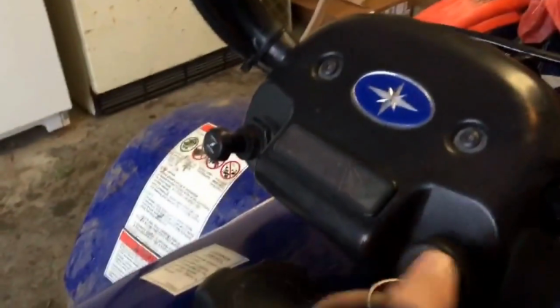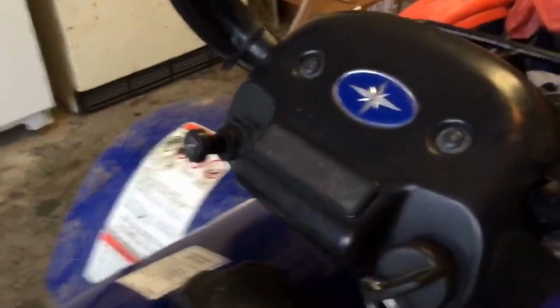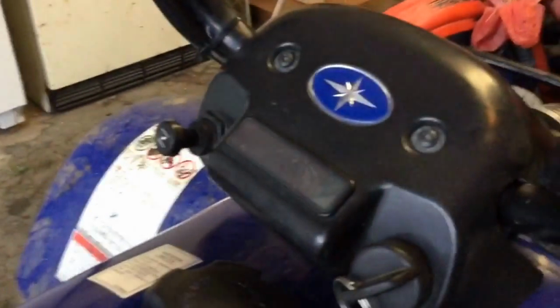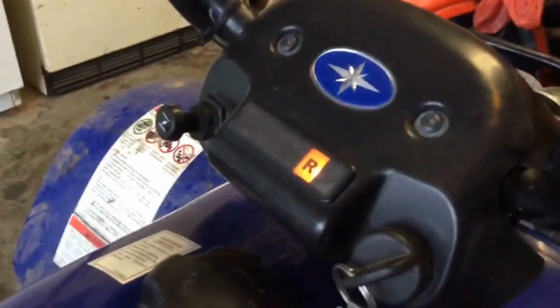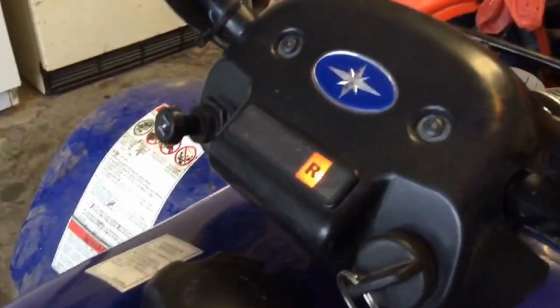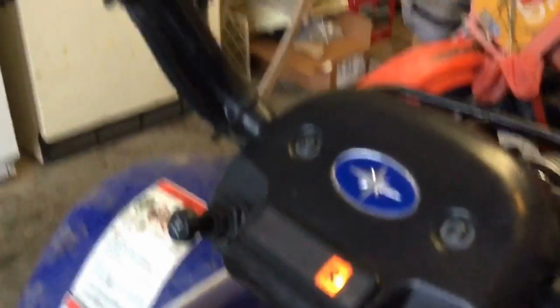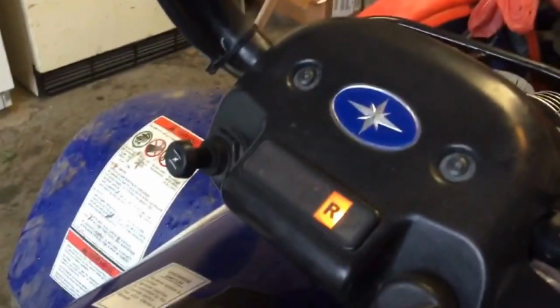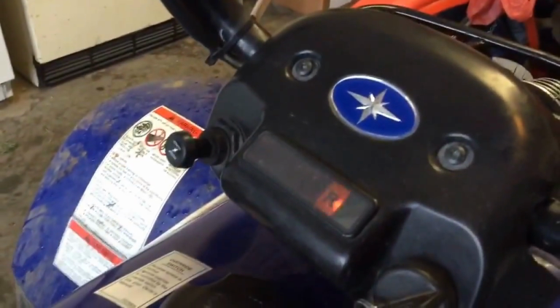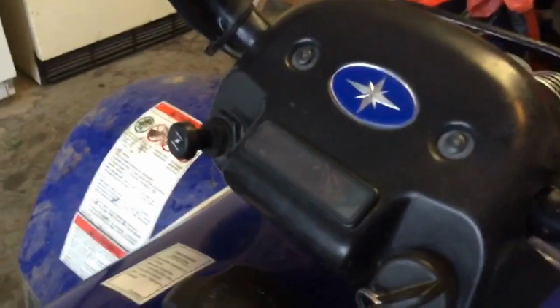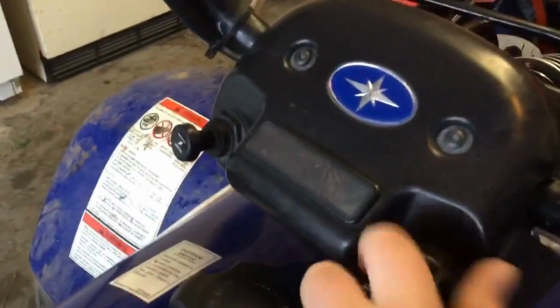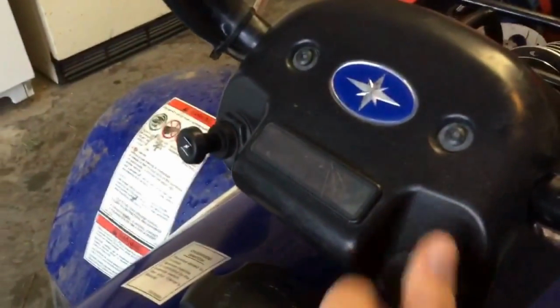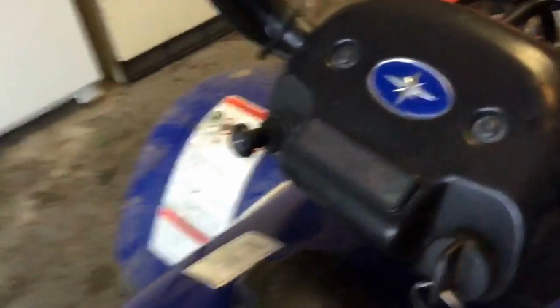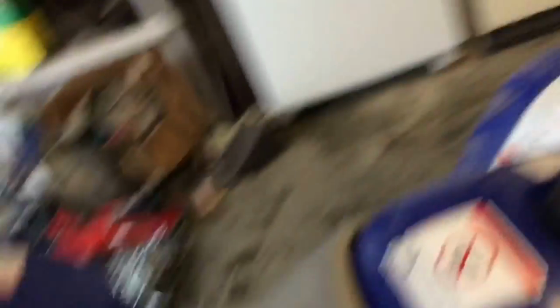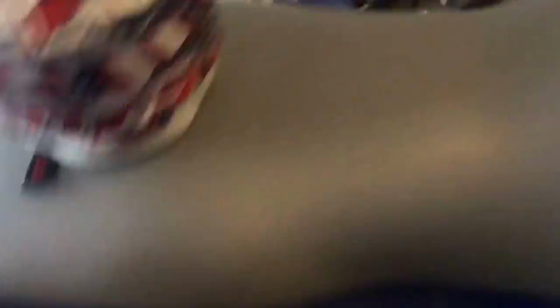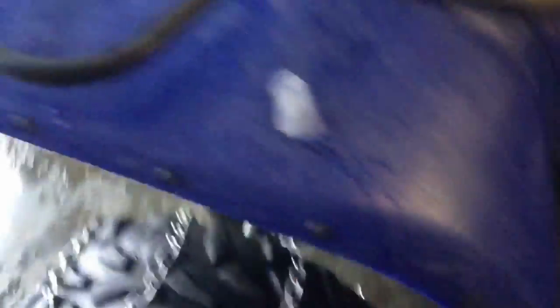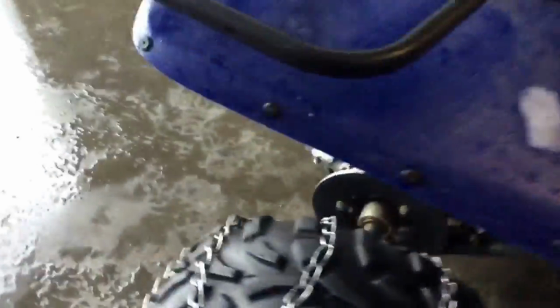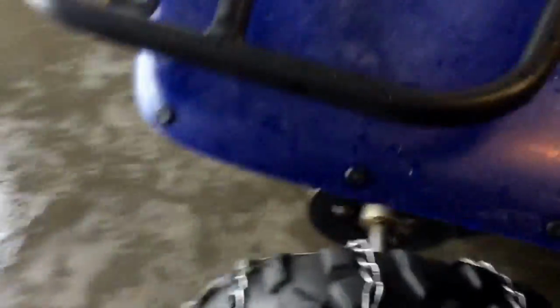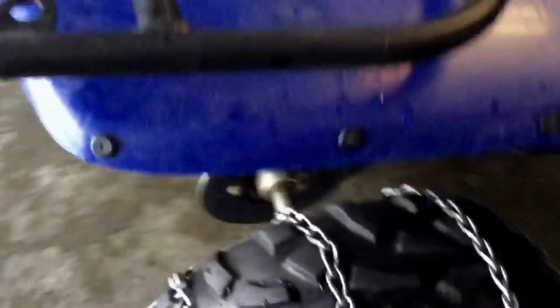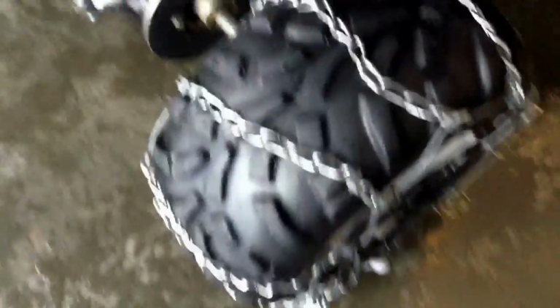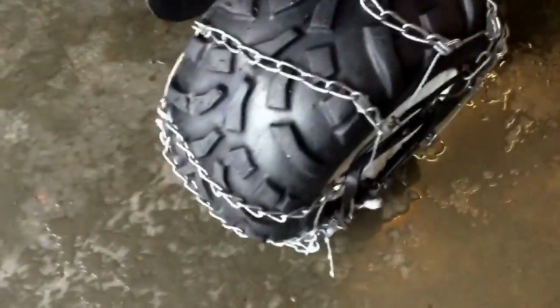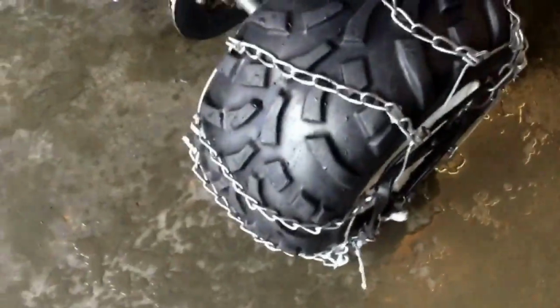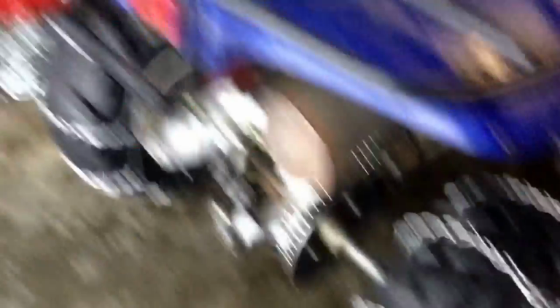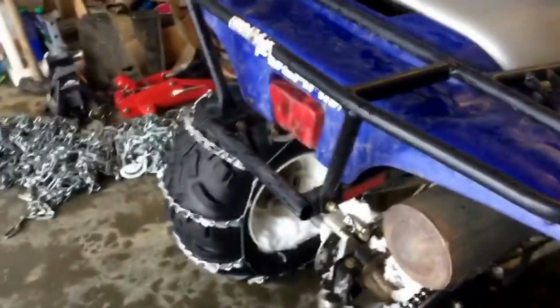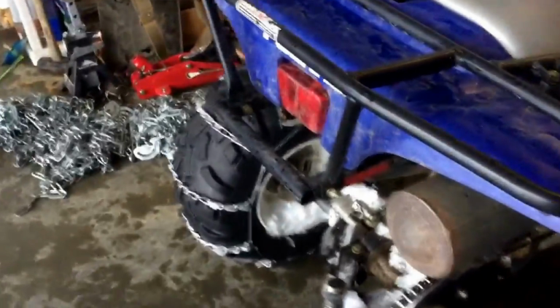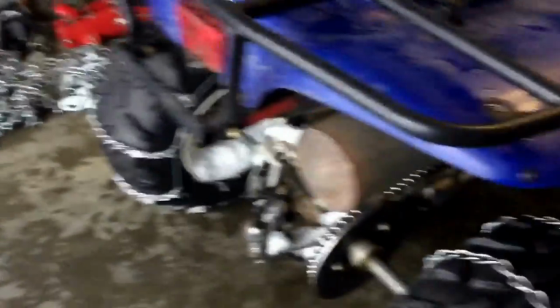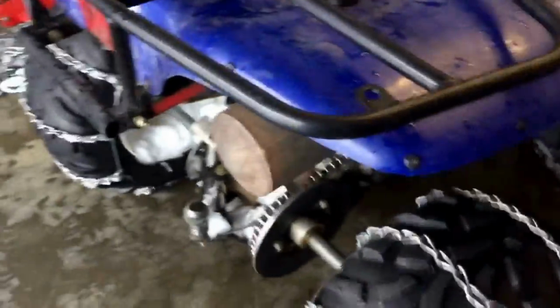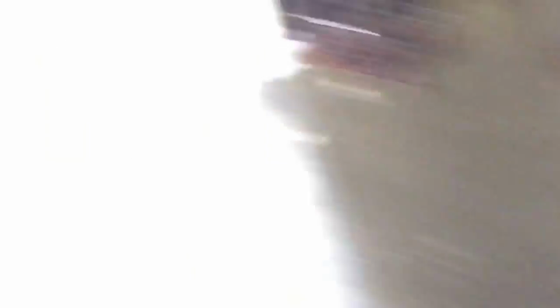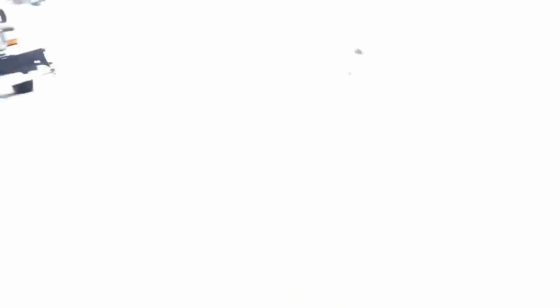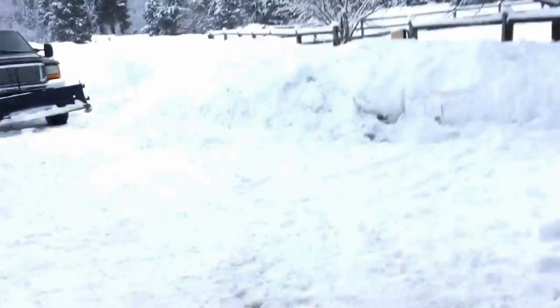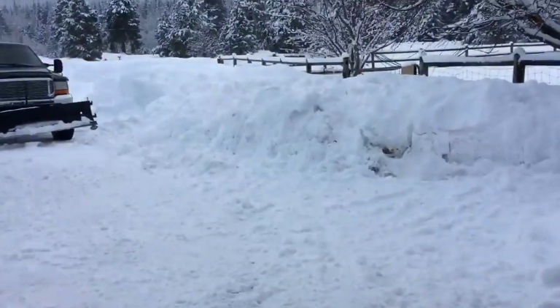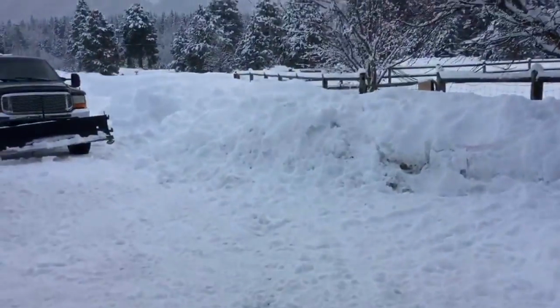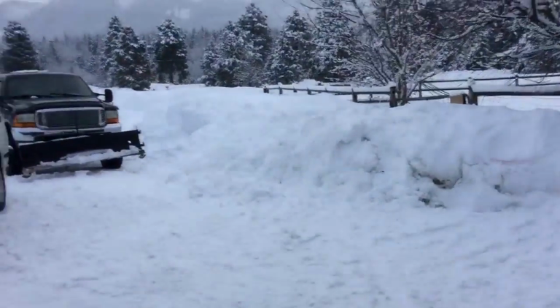Only reverse leaks. Started up in a second. Got chains on it — they really do help in the snow a lot. As you can see, I got a lot of snow.